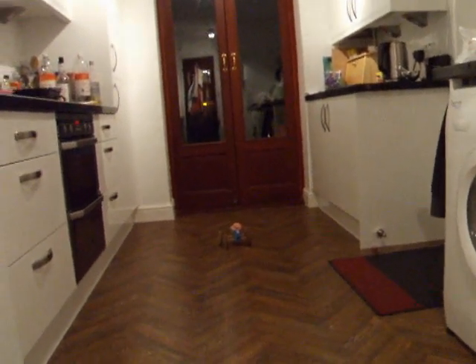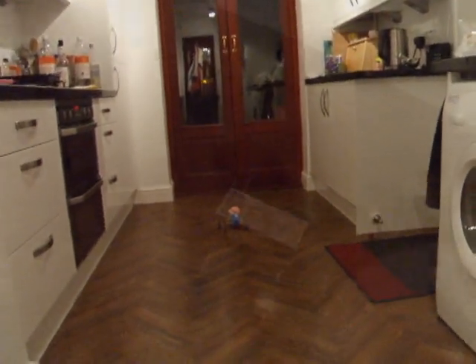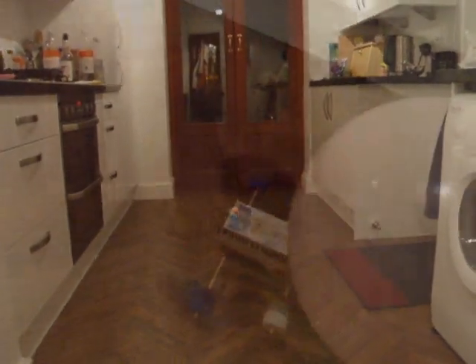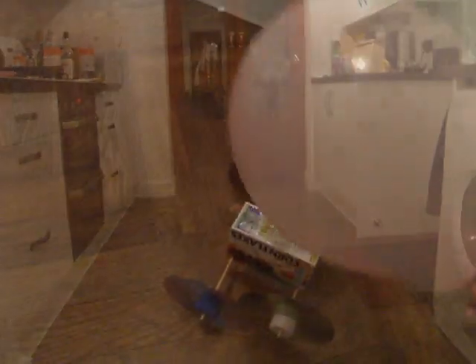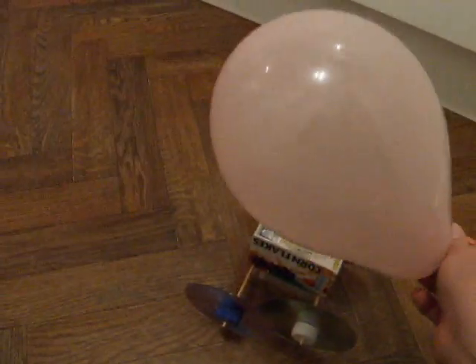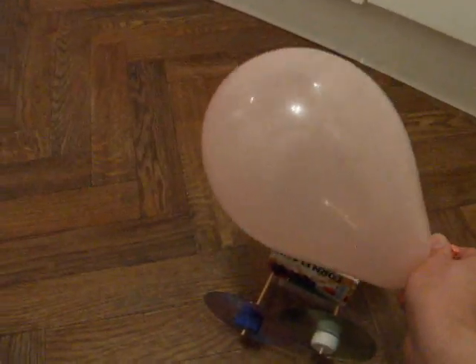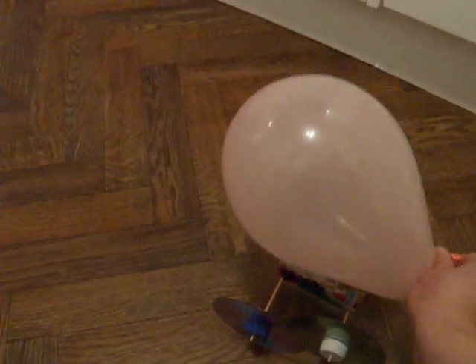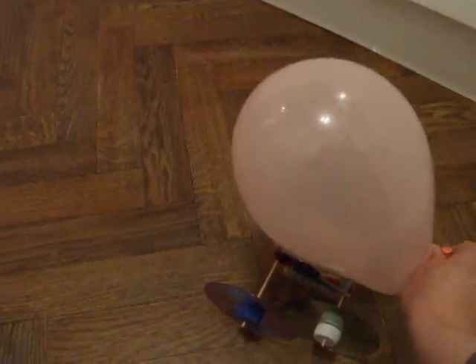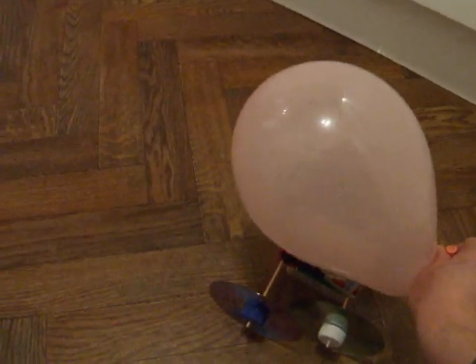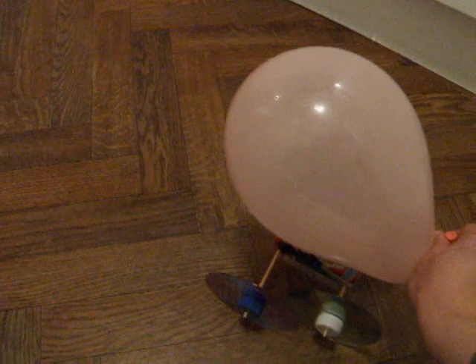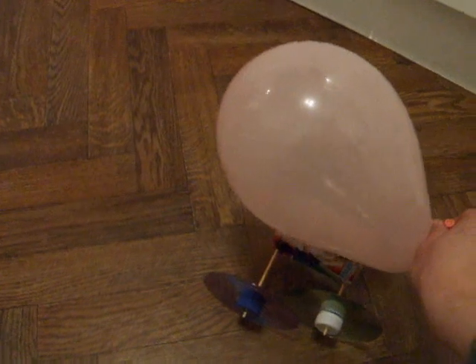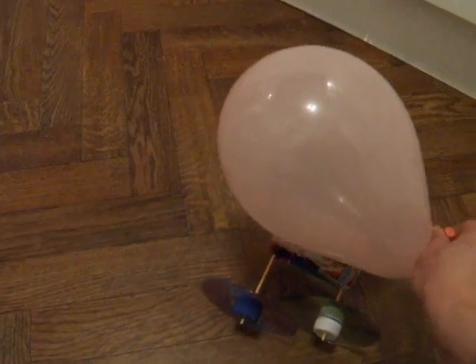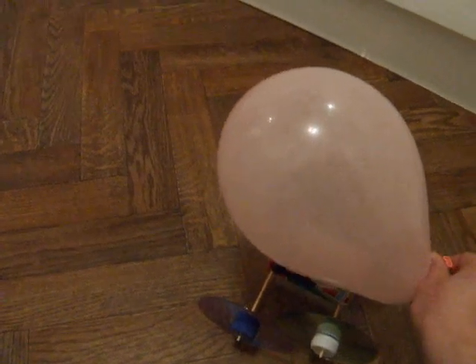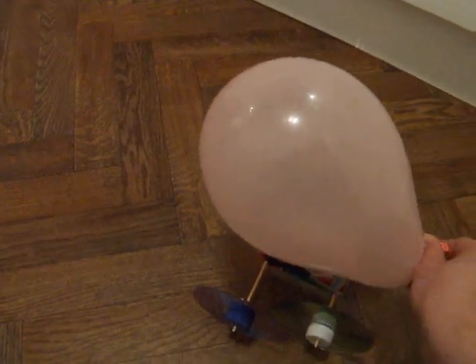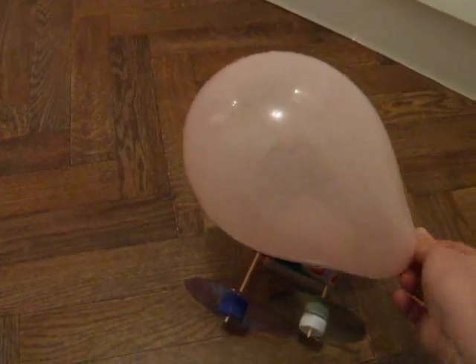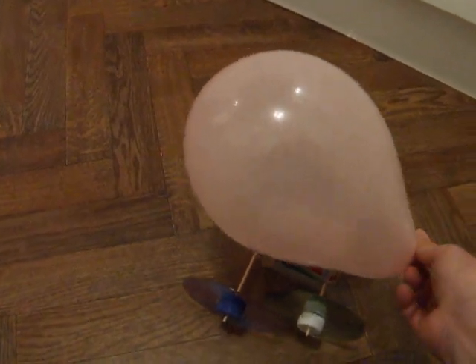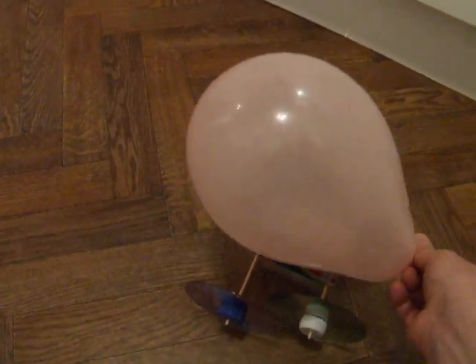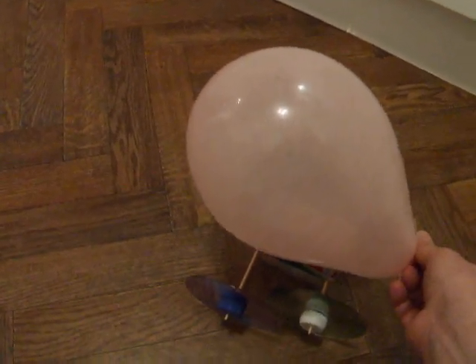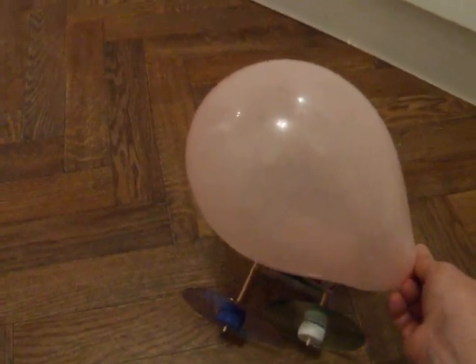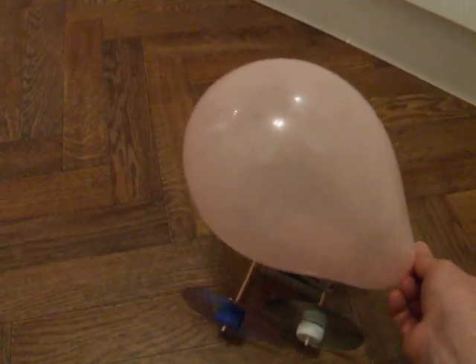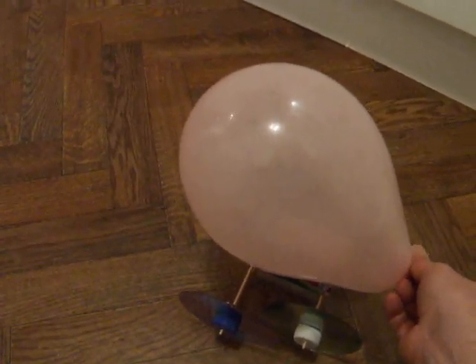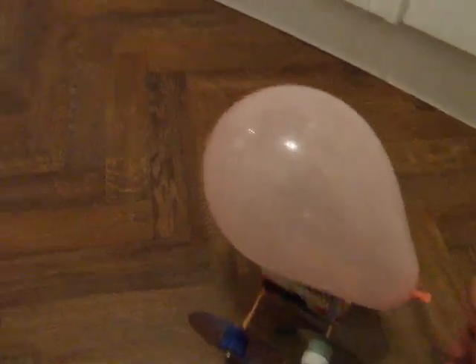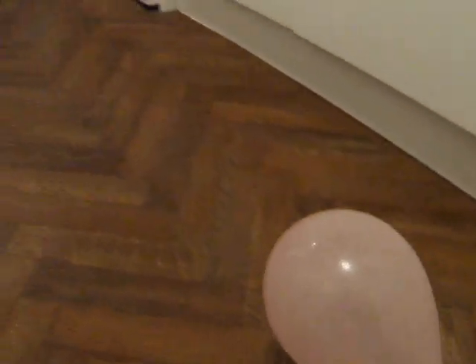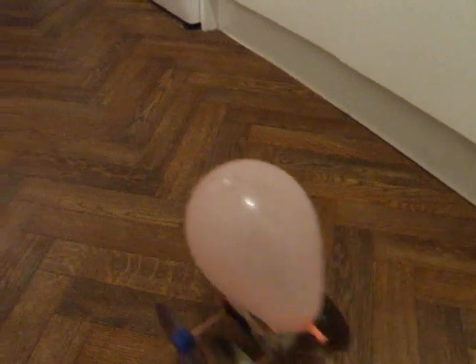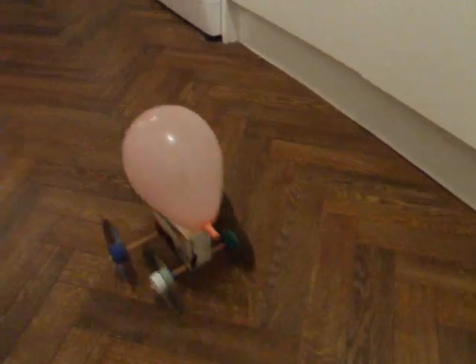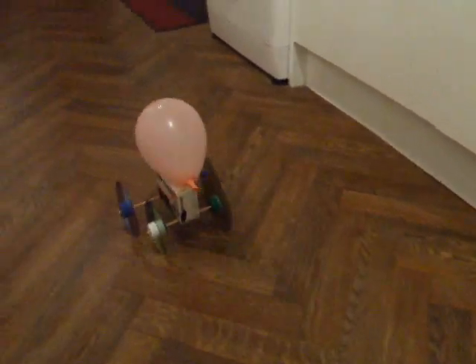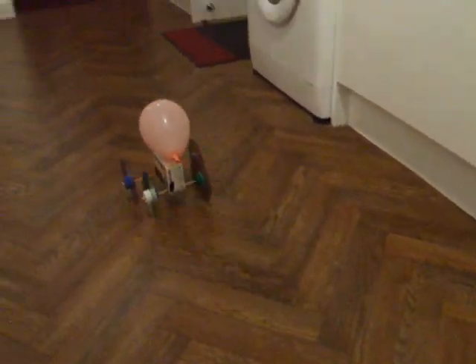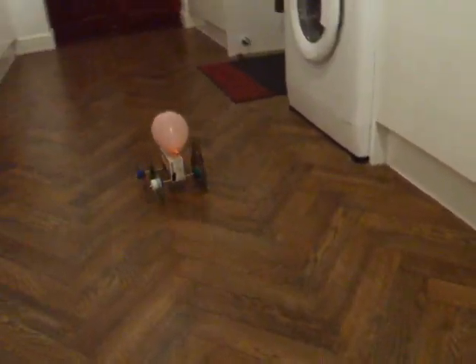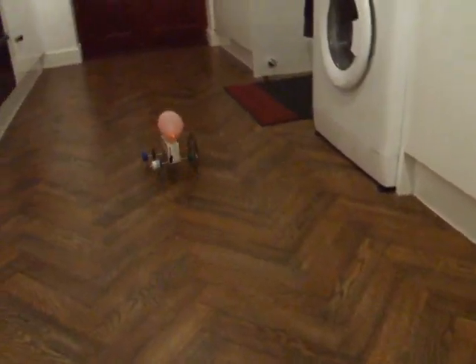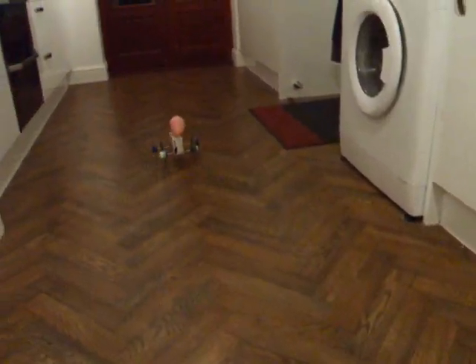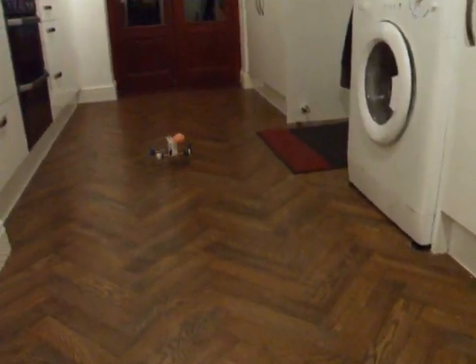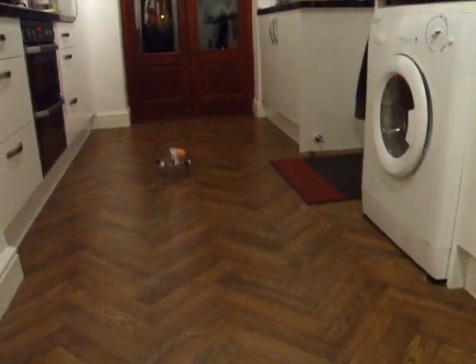Just for comparison, almost exactly the same car but this time using CDs for wheels, so they're freer rolling. As you can see, we get much better distance.